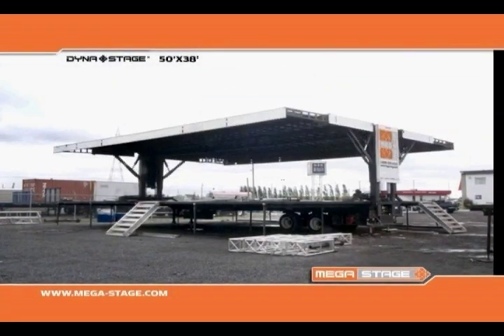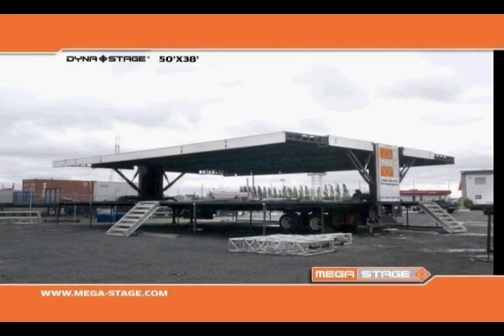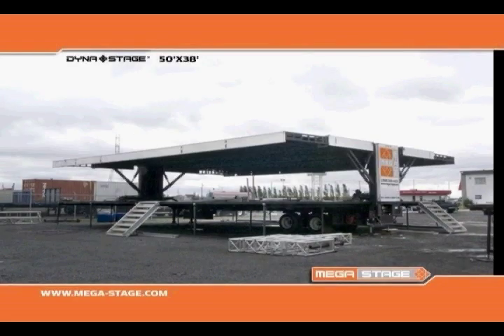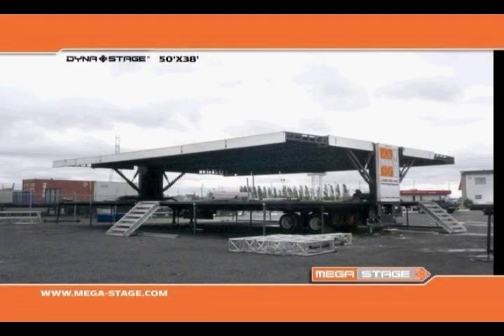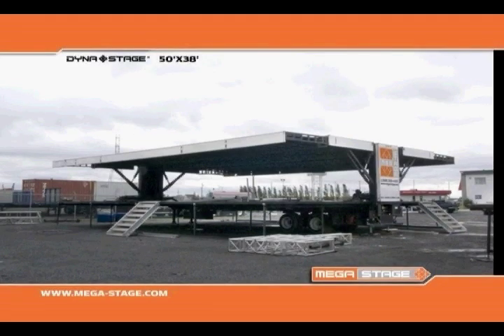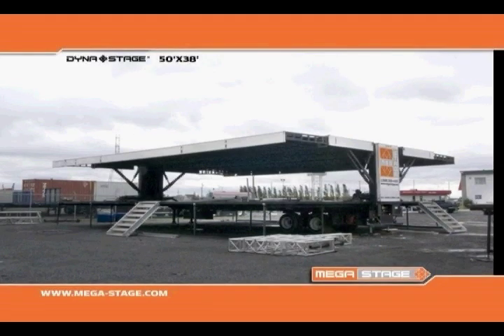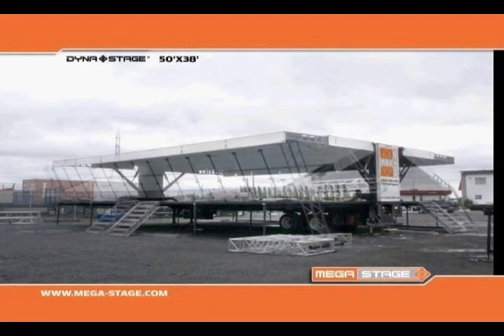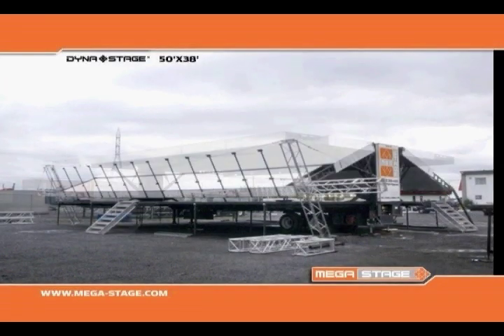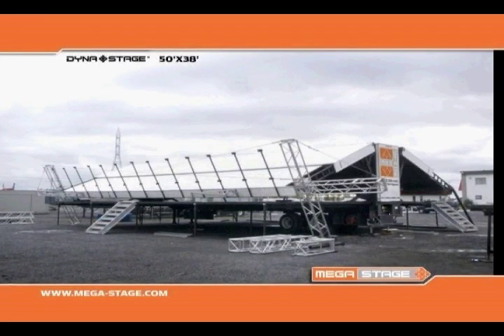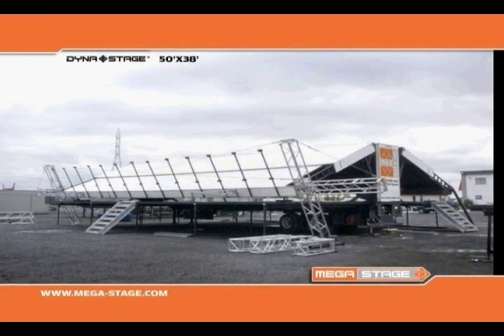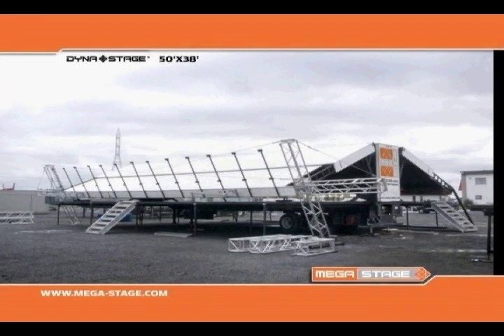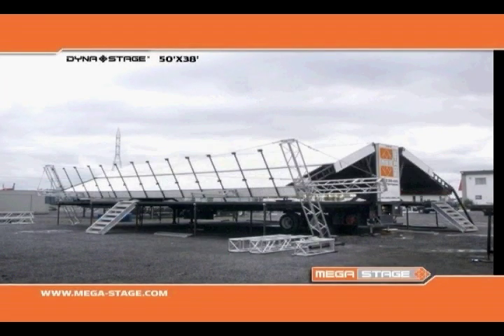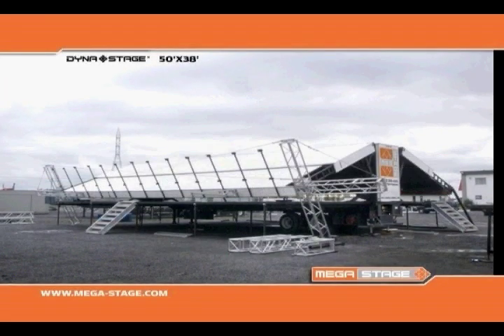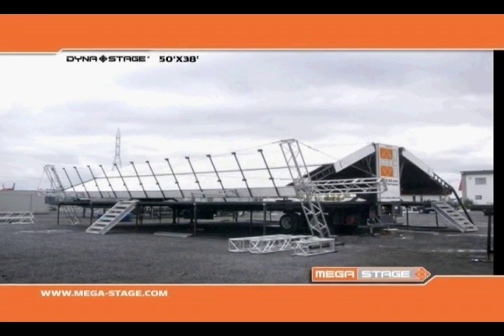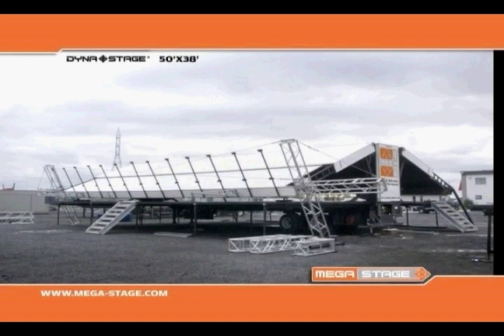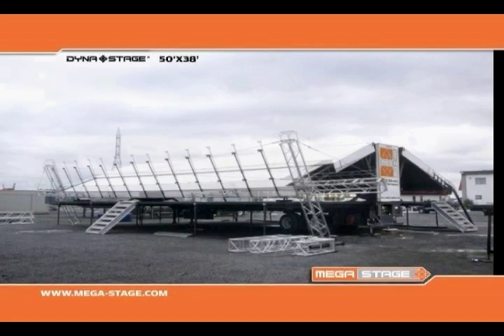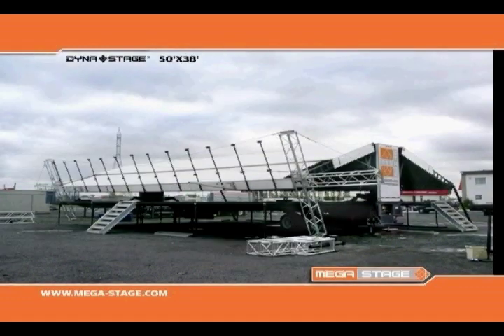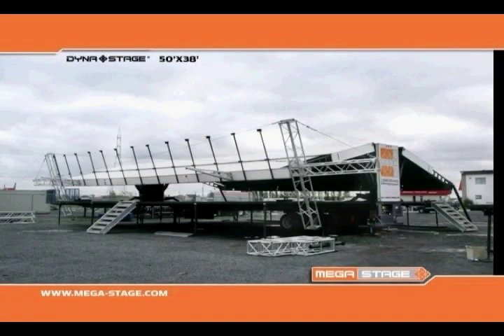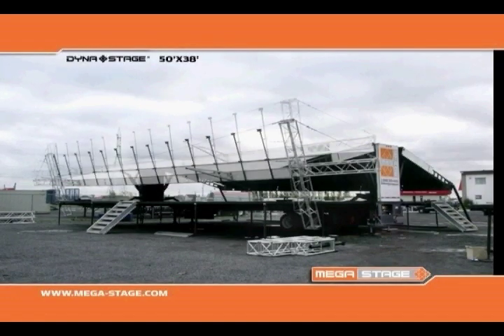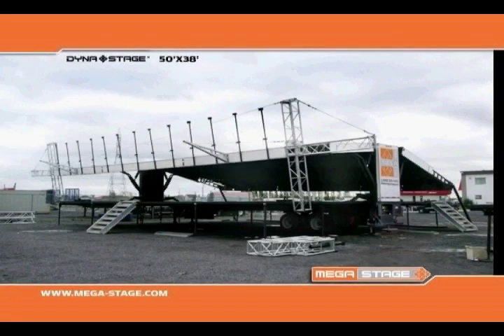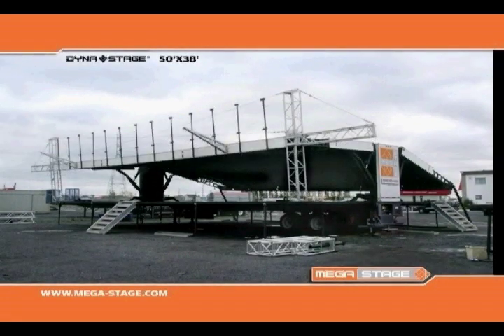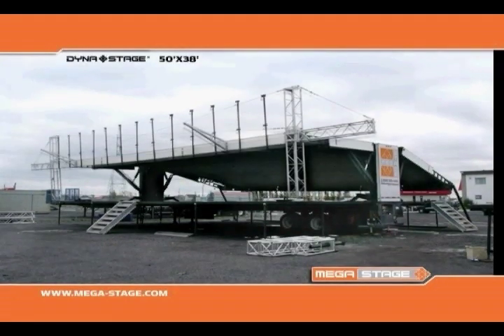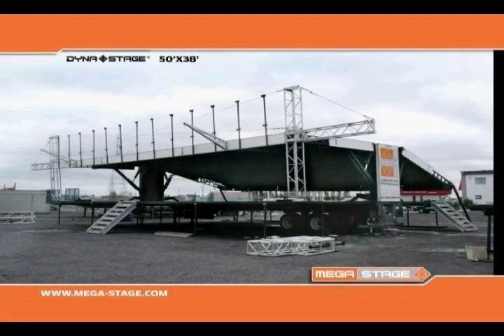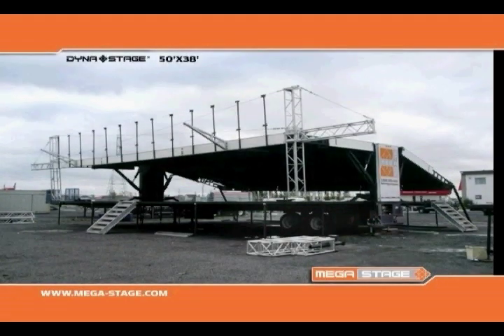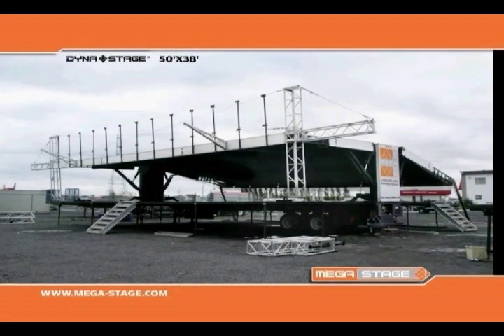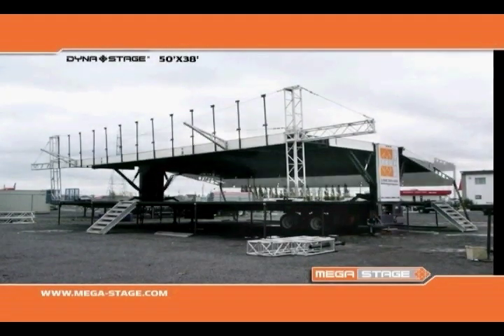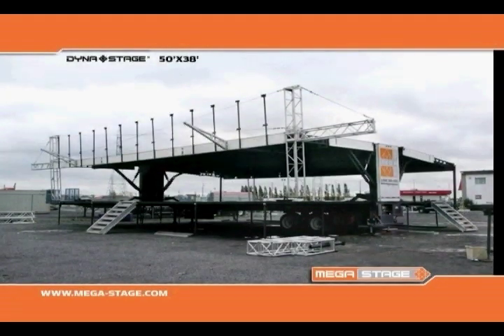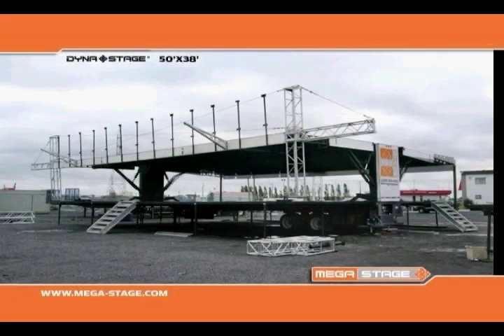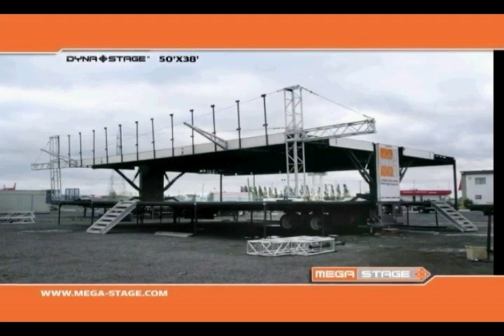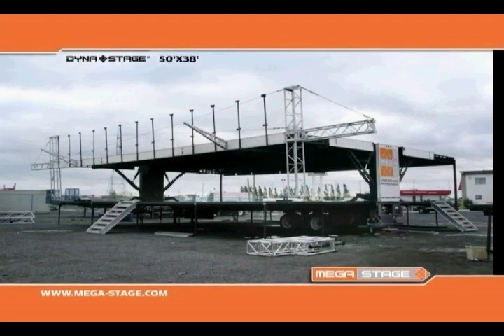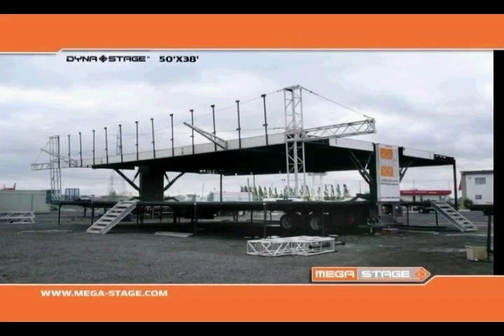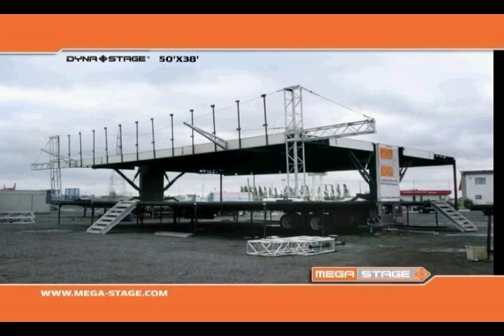The installation of sound wings and FOH outriggers is done from stage level. Sound outriggers will support up to 4,400 pounds, or an optional 8,000 pounds.